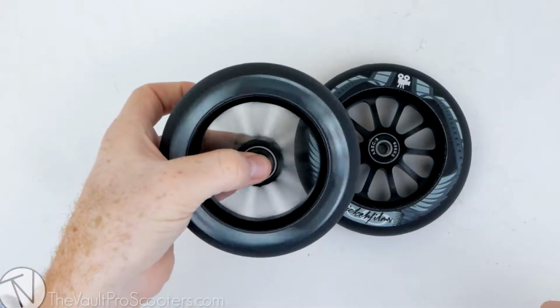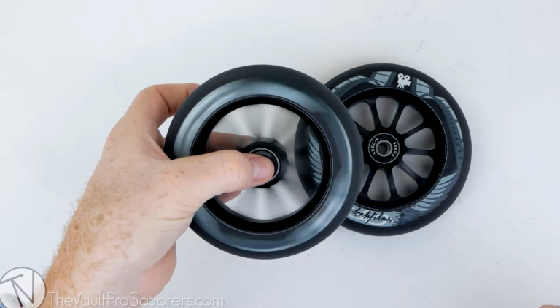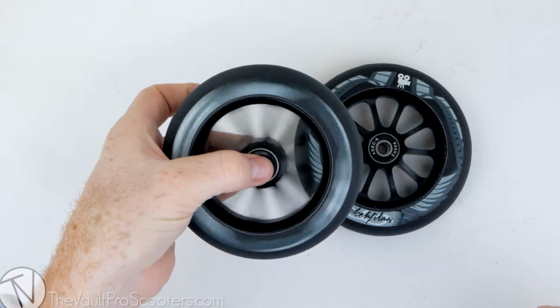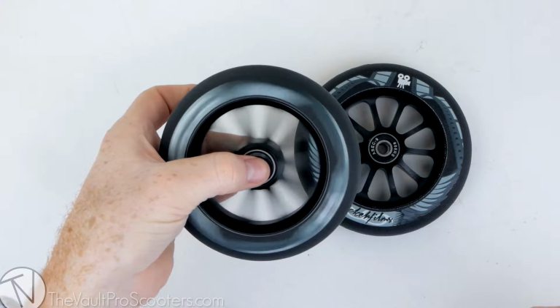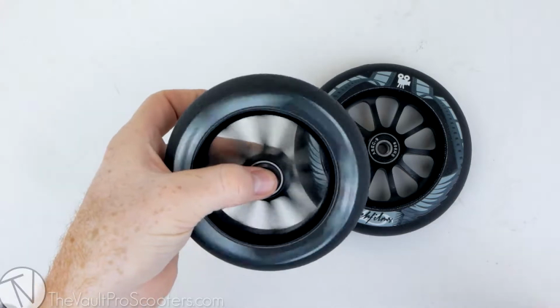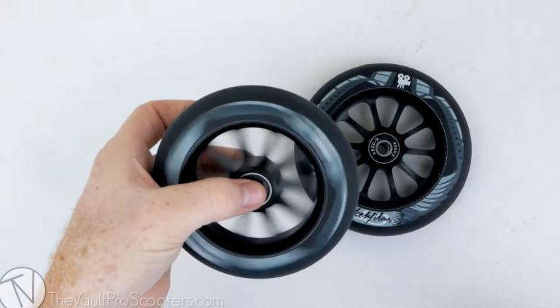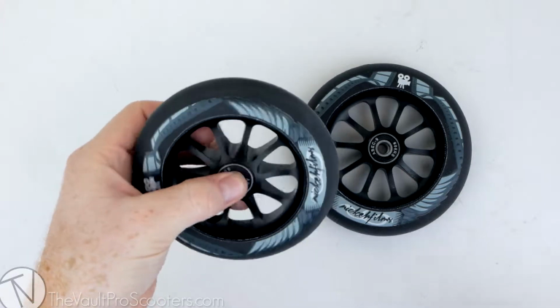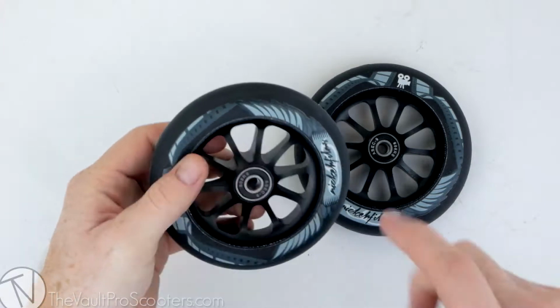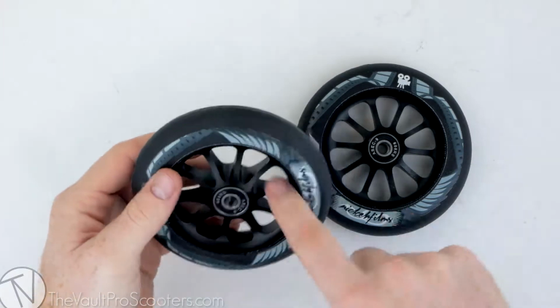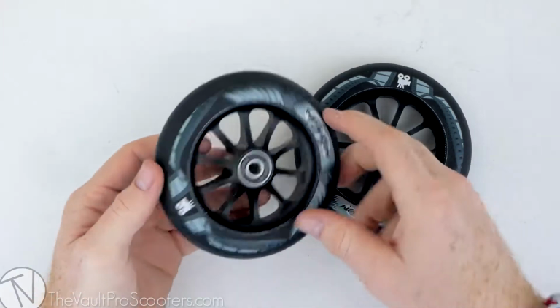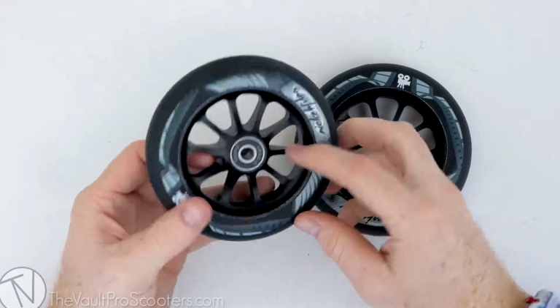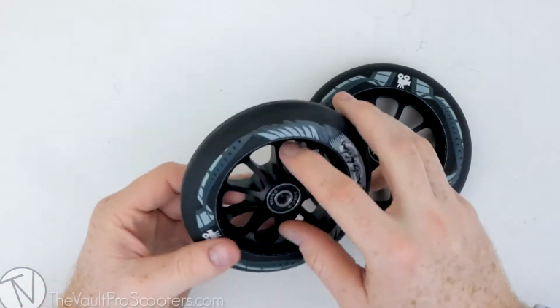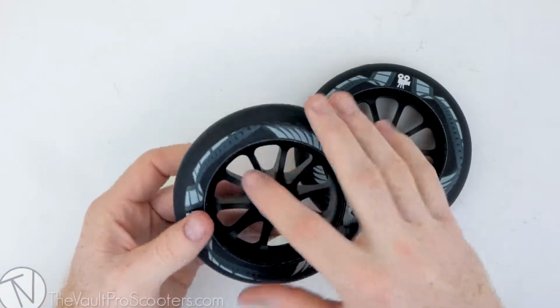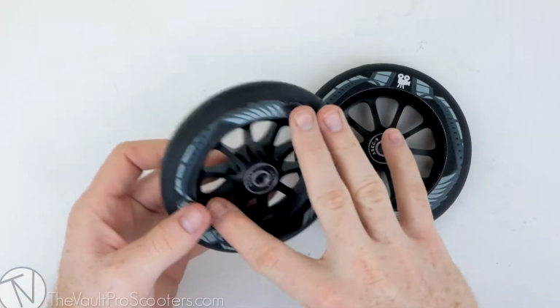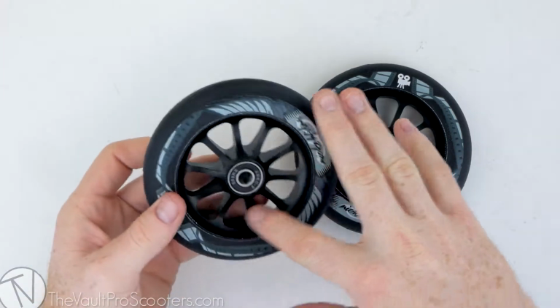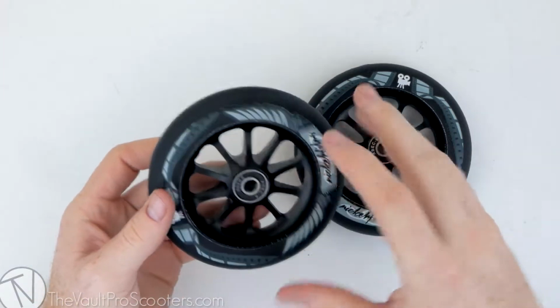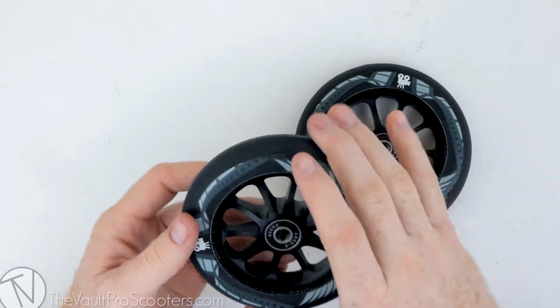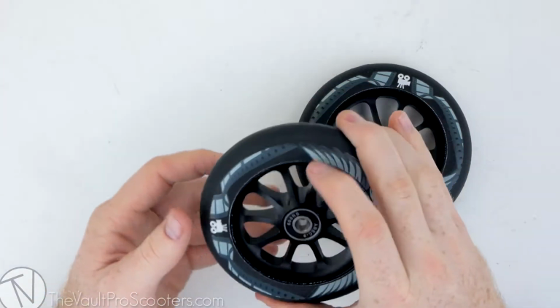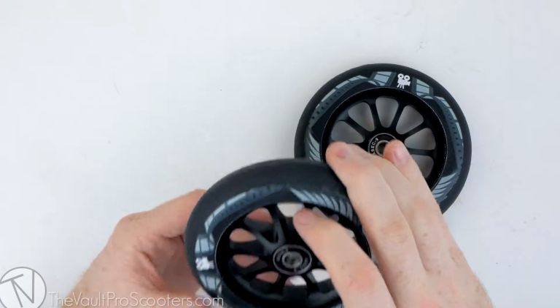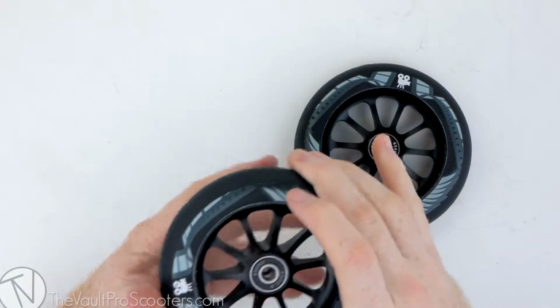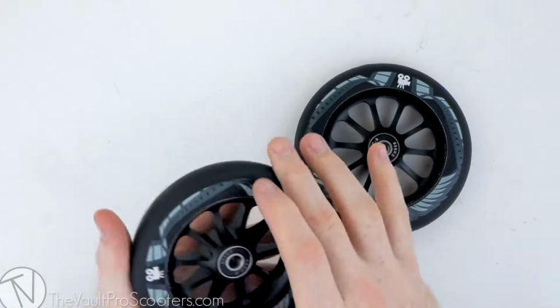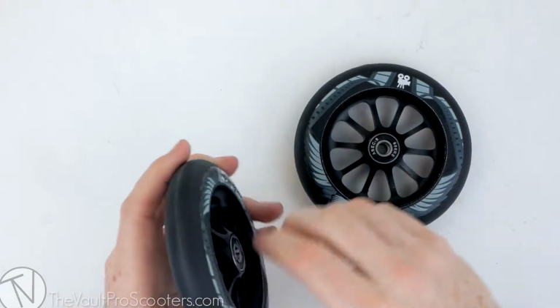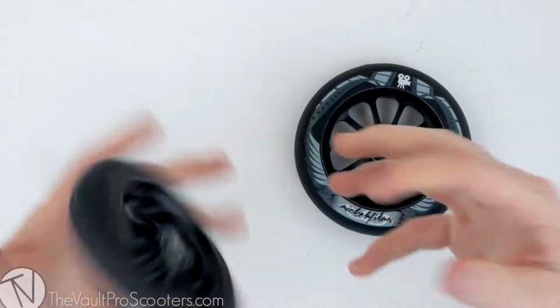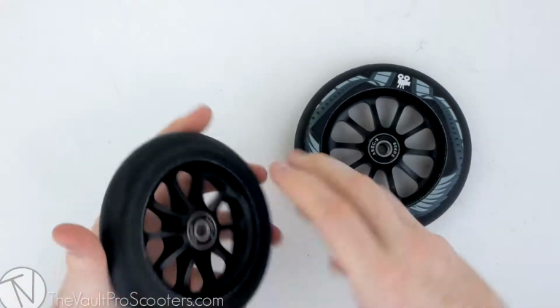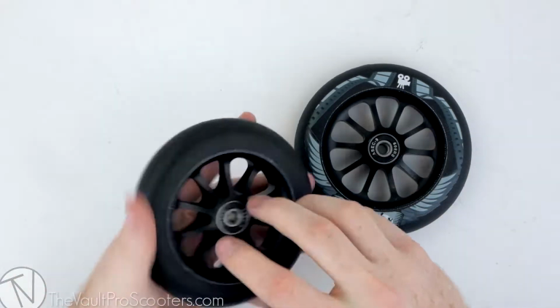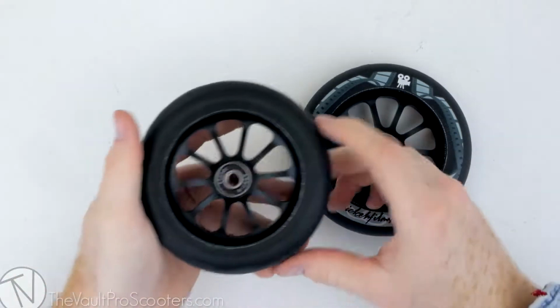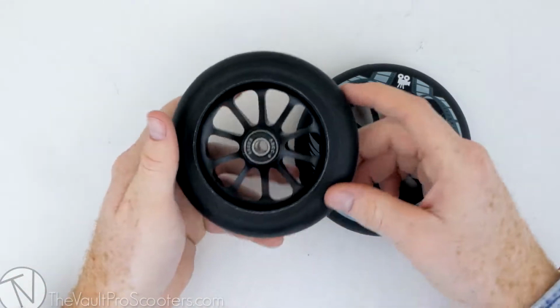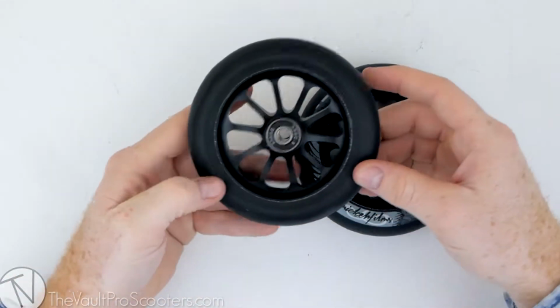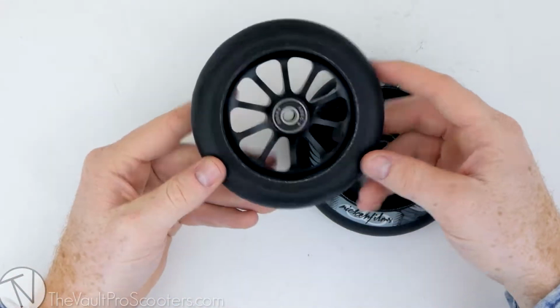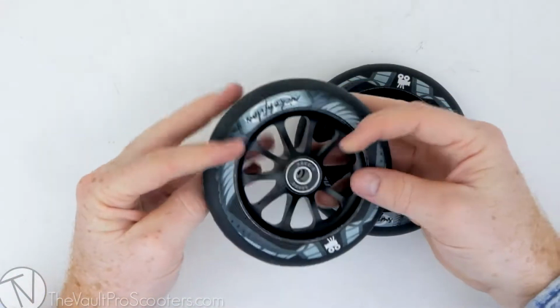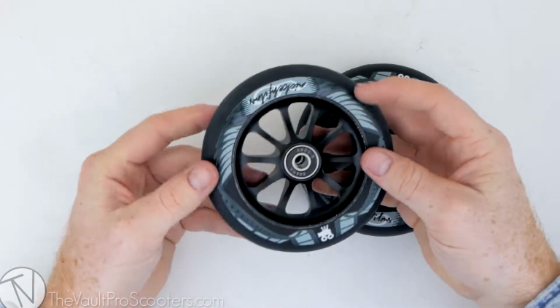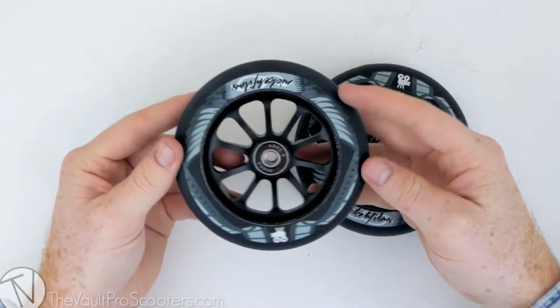These bearings actually spin really good, not gonna lie. The core is pretty cool — it reminds me of the River wheels. These things are looking really nice, and the Nikah Films one is obviously black on black, so on this side you can see the graphic — it's just black on black and it looks really nice.